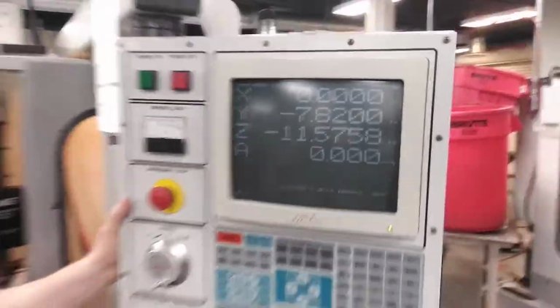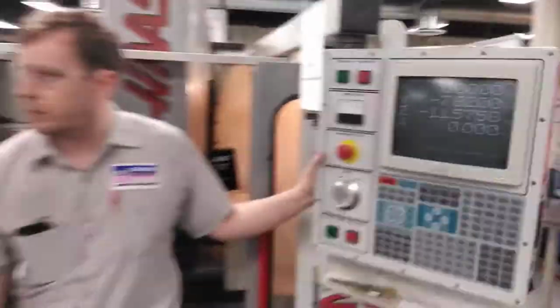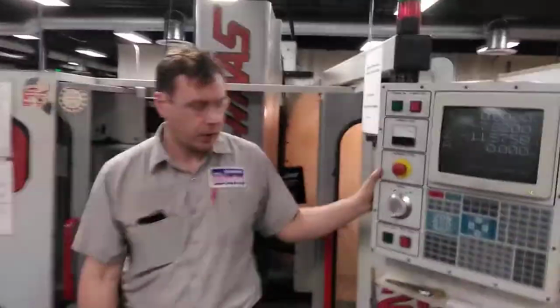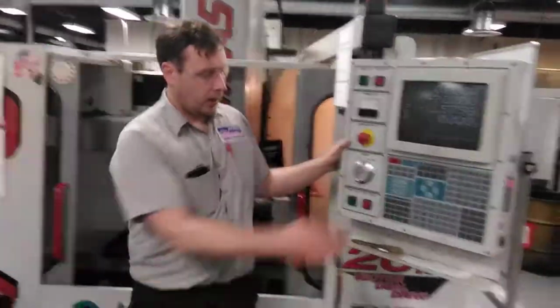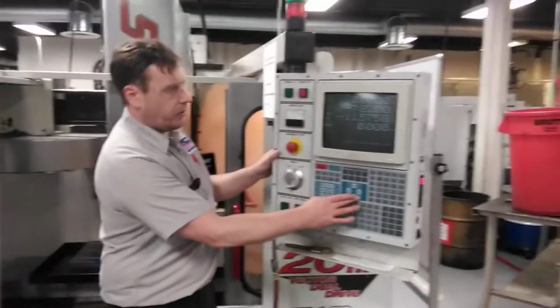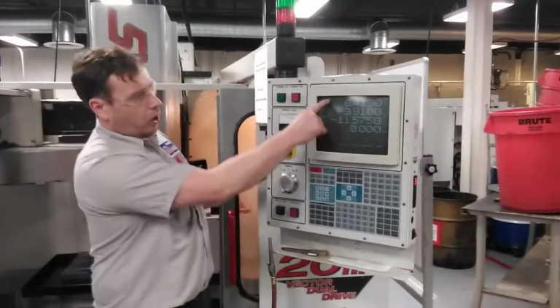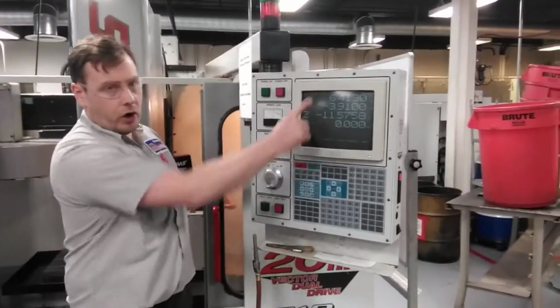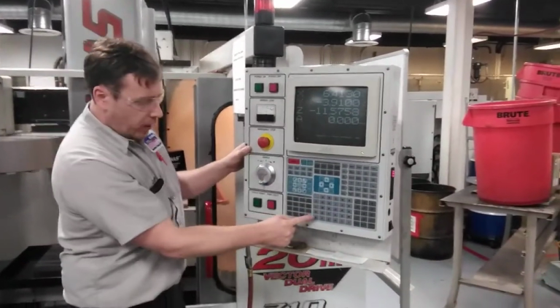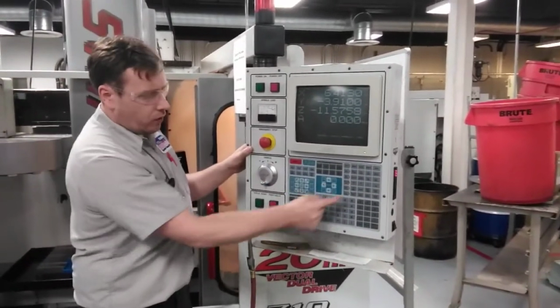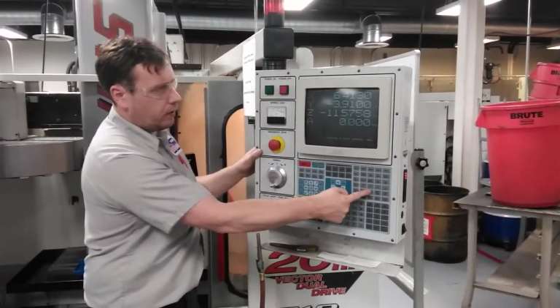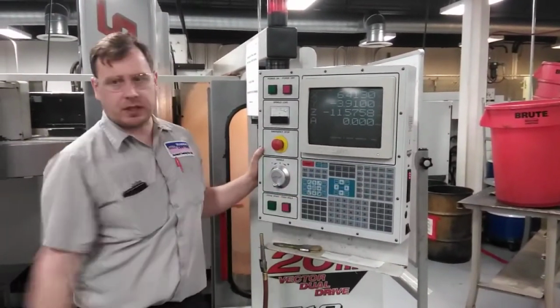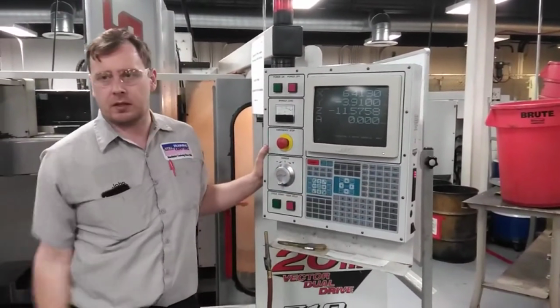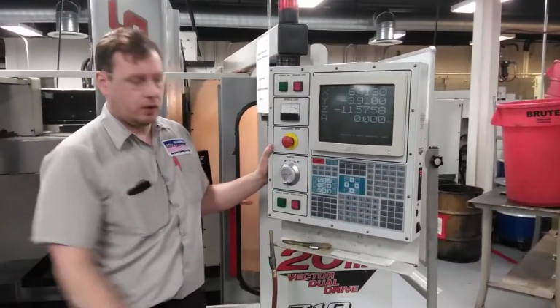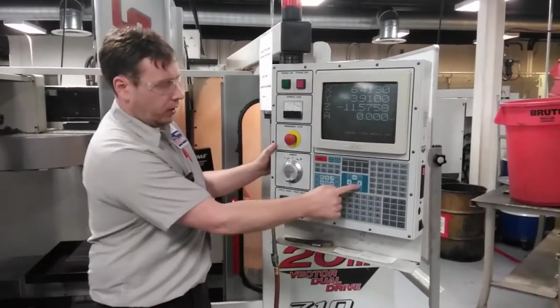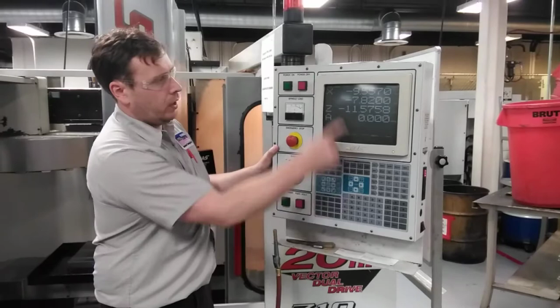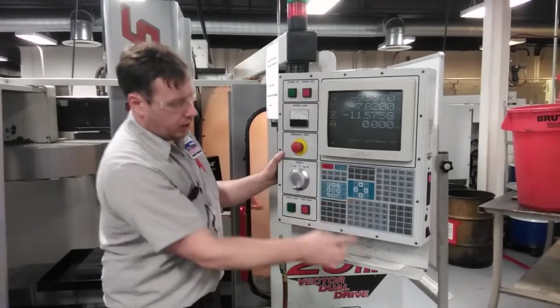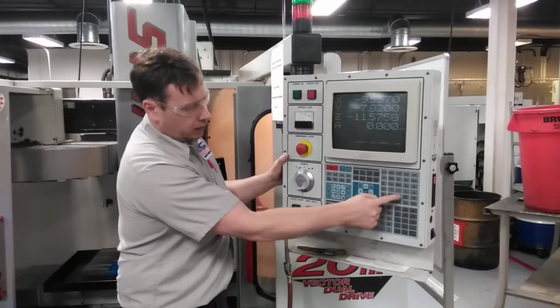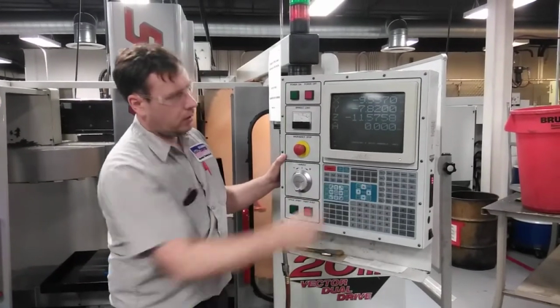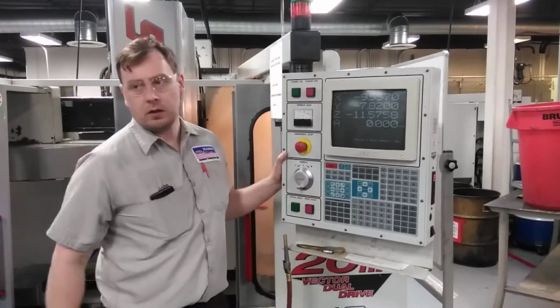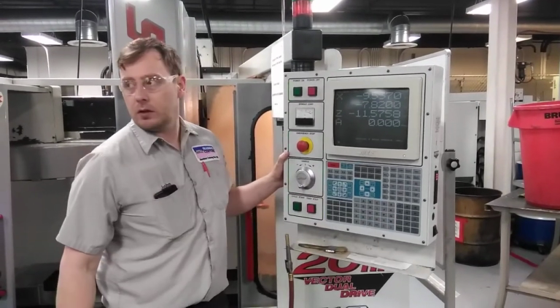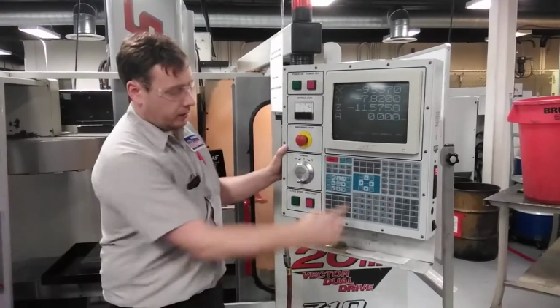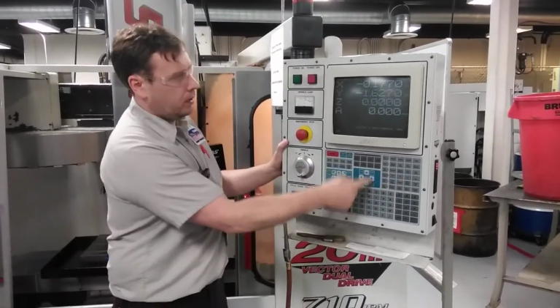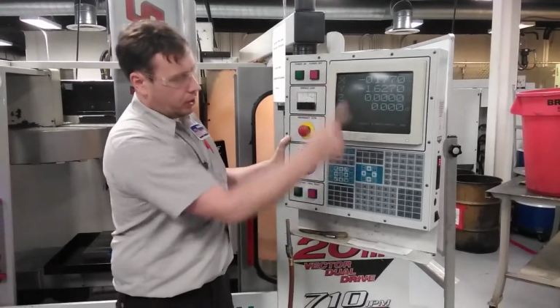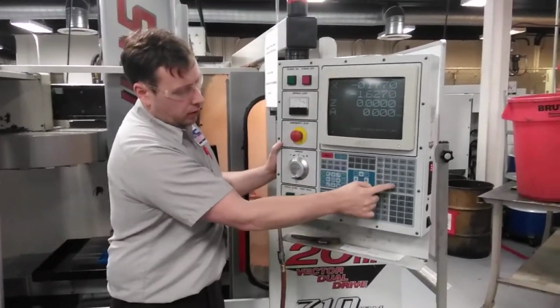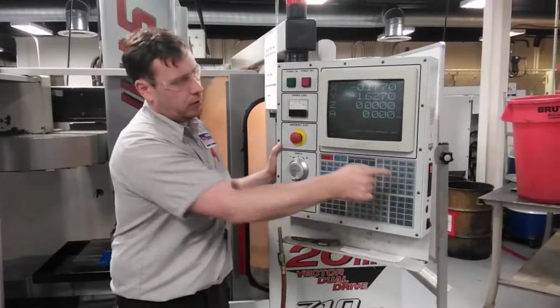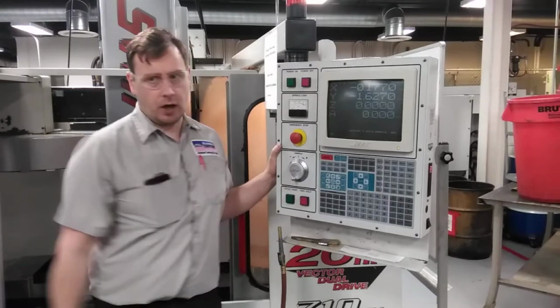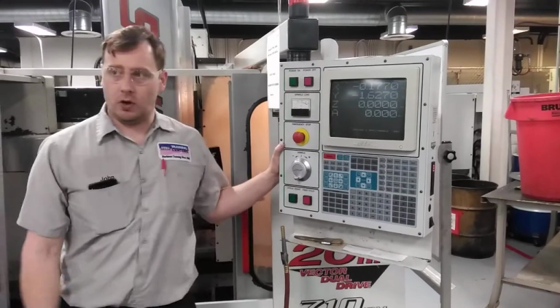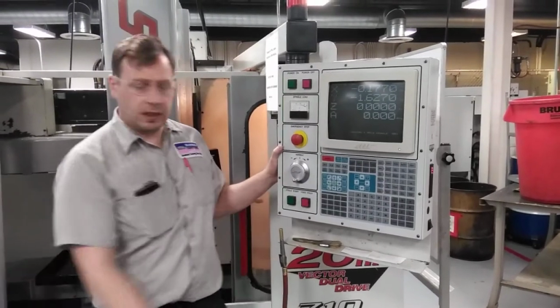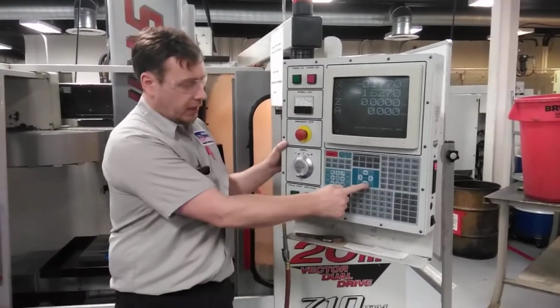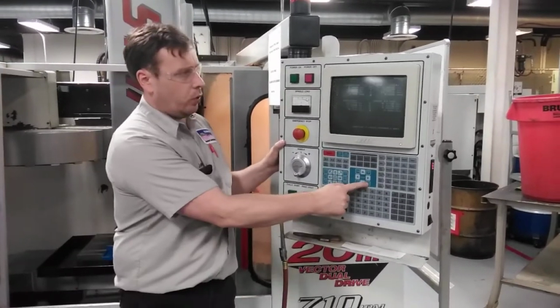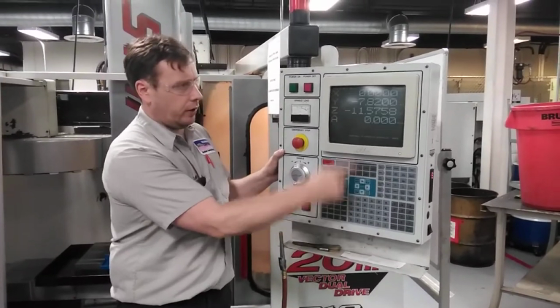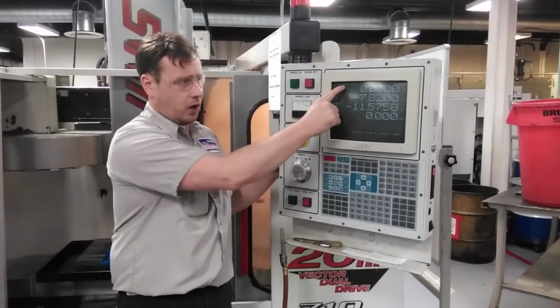If you are on Work and you press X Origin — nothing happens. Machine — nothing. The only page you can work on is the Operator page.